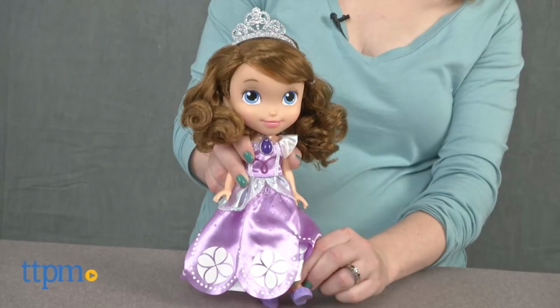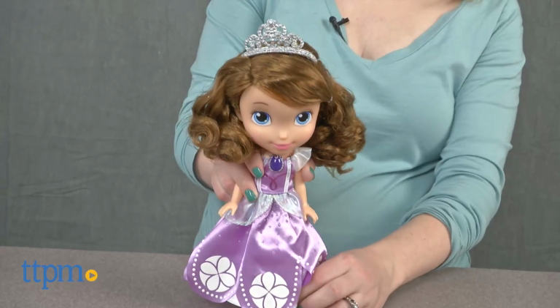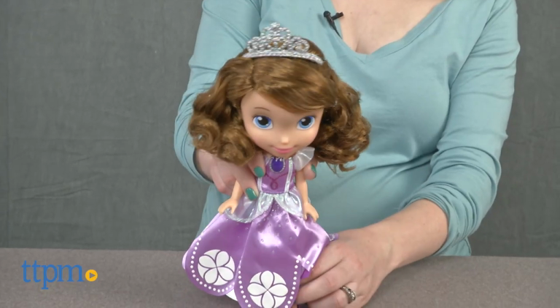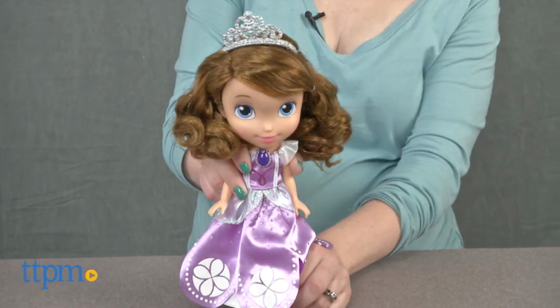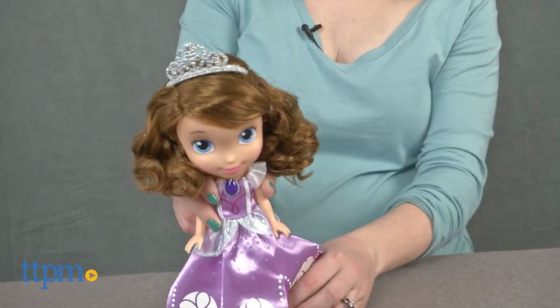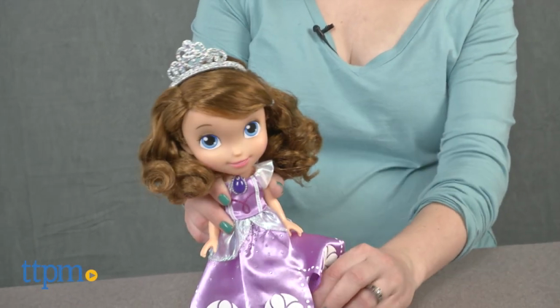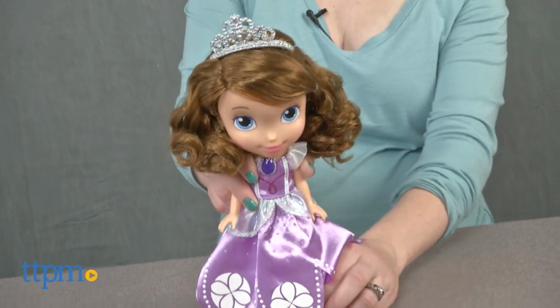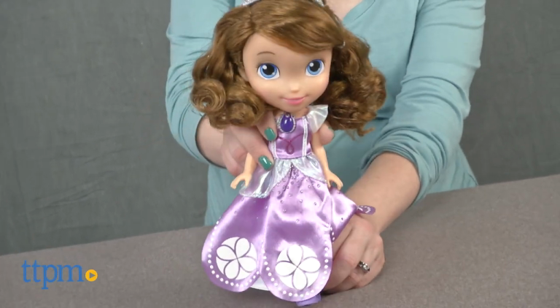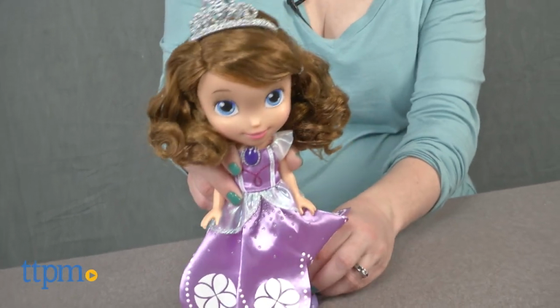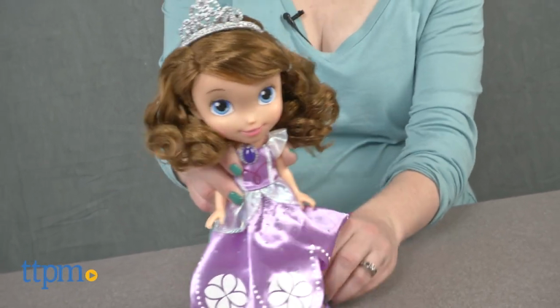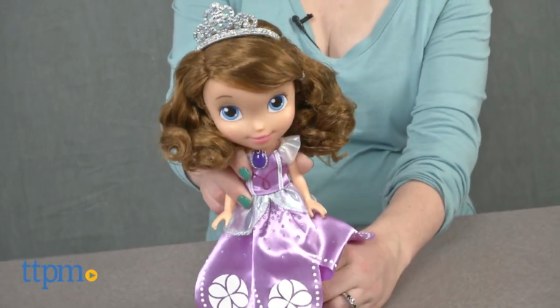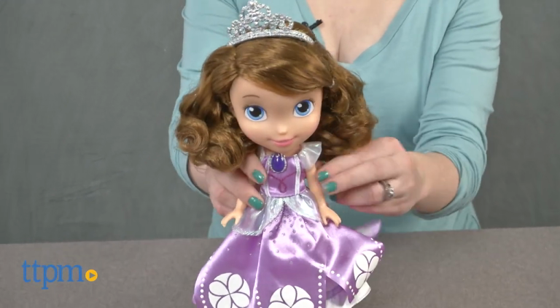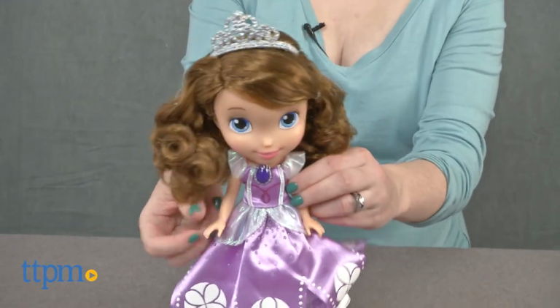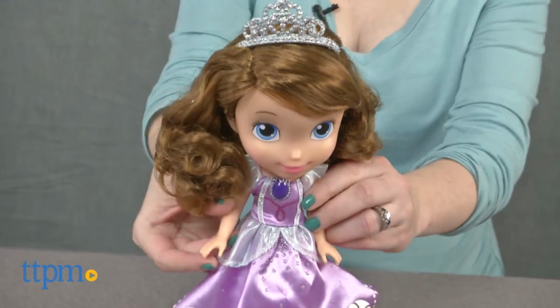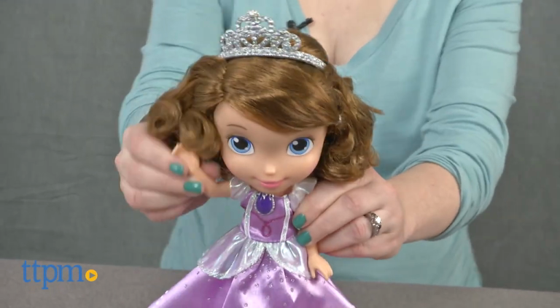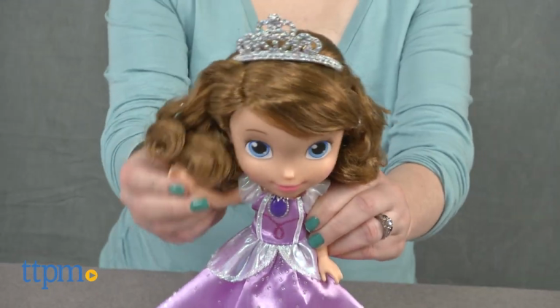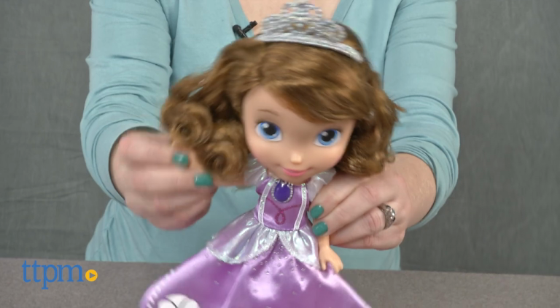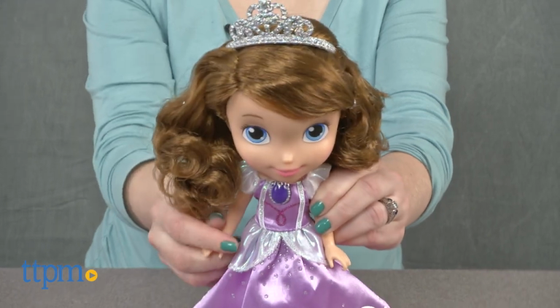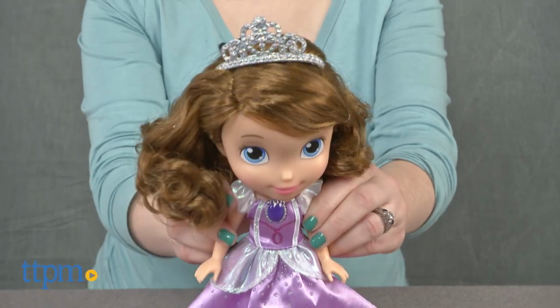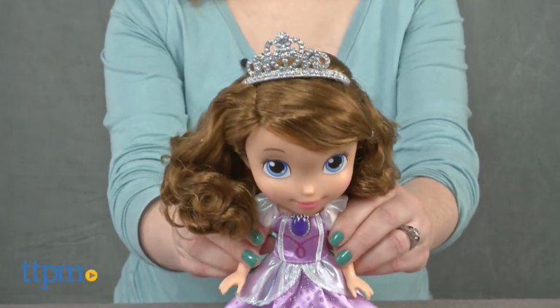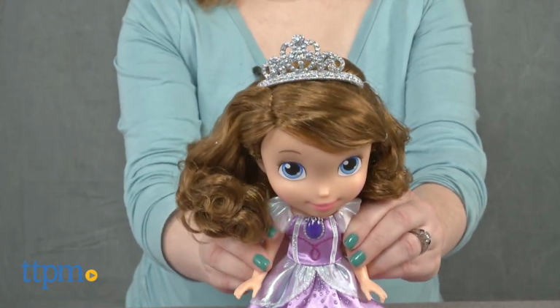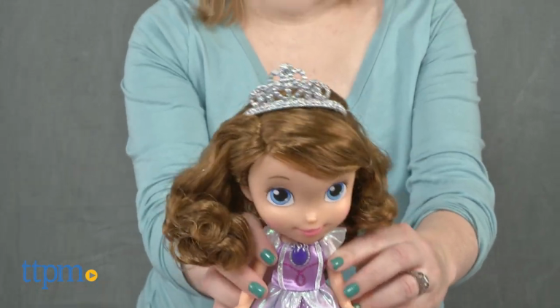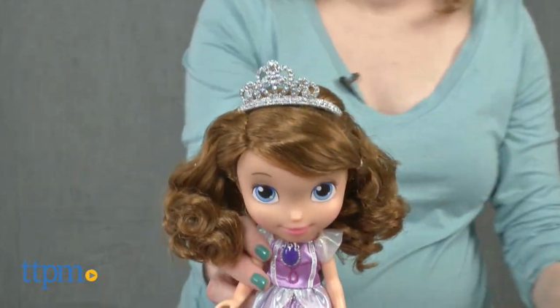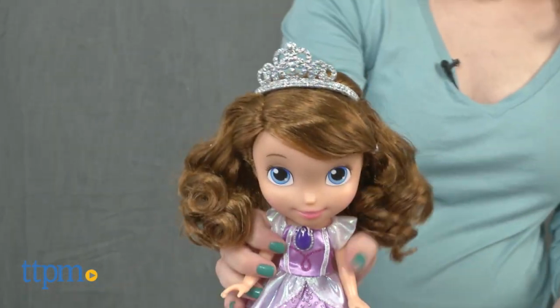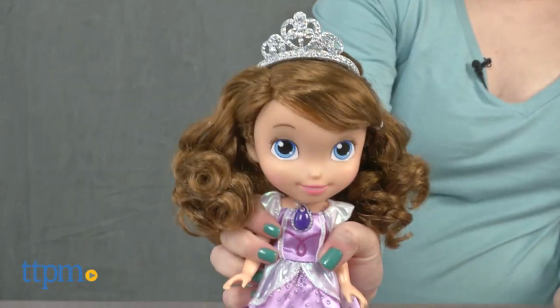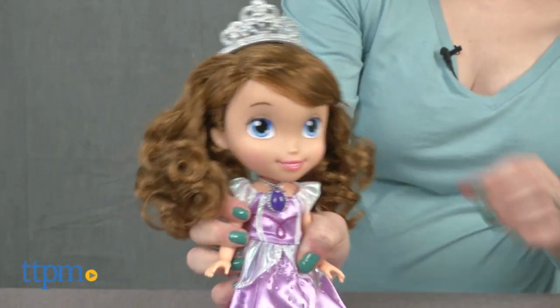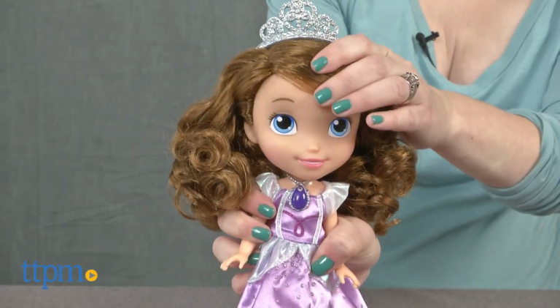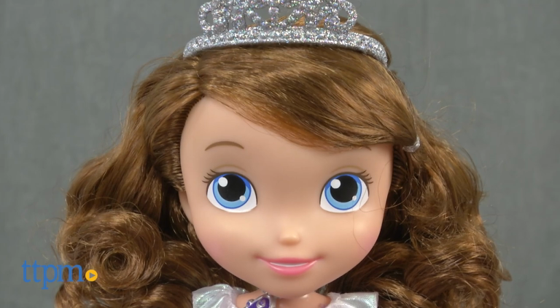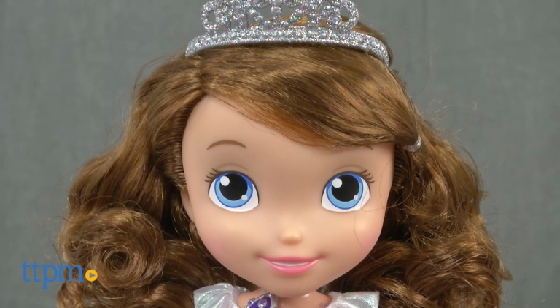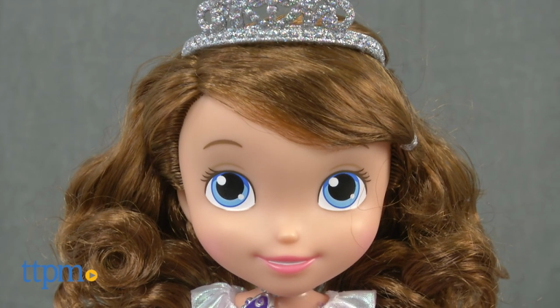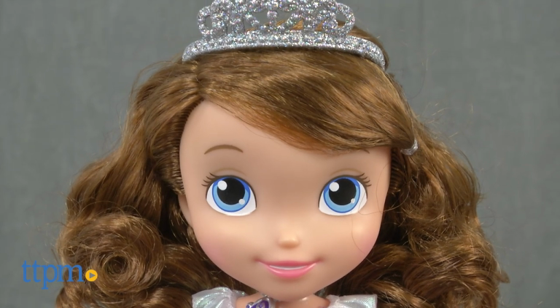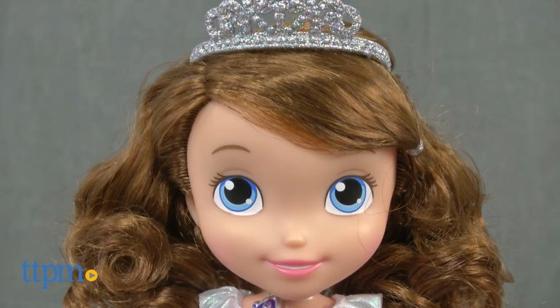The doll is also poseable, but cannot stand on its own. This doll will appeal to fans of Sophia the First ages 3 and up who want to recreate favorite scenes from the TV show or imagine all new royal adventures with a favorite character. It's a pretty doll that captures the look of the animated character very well.